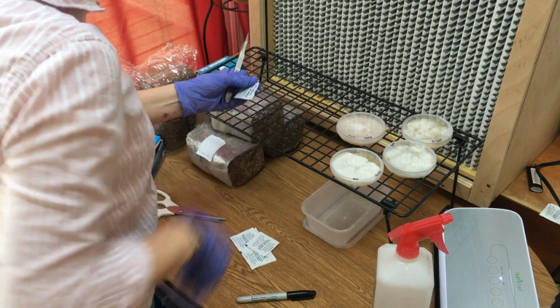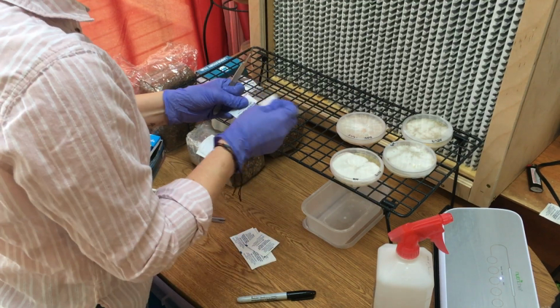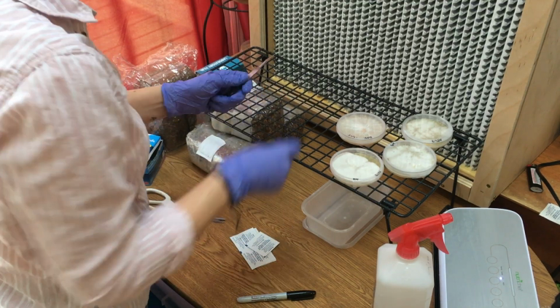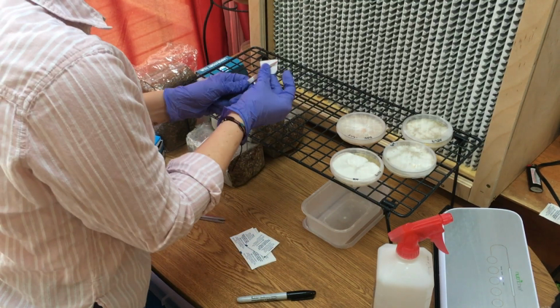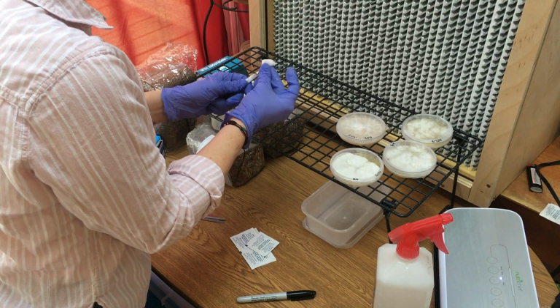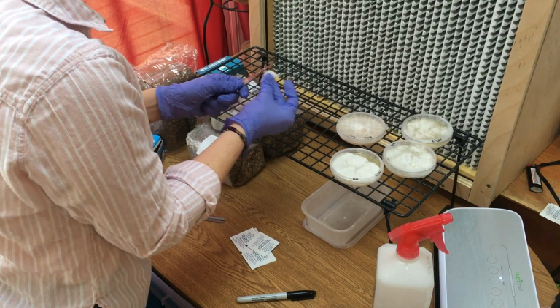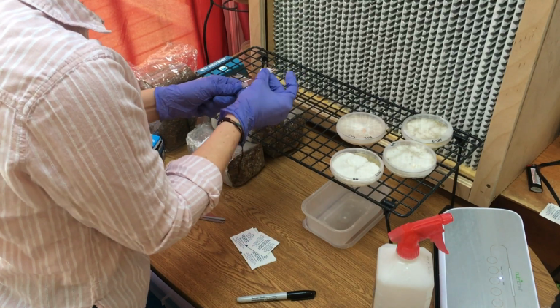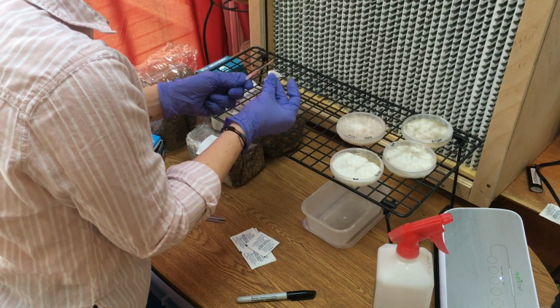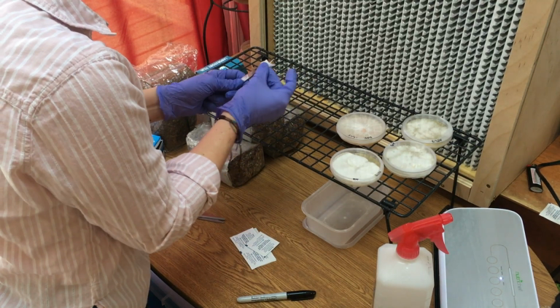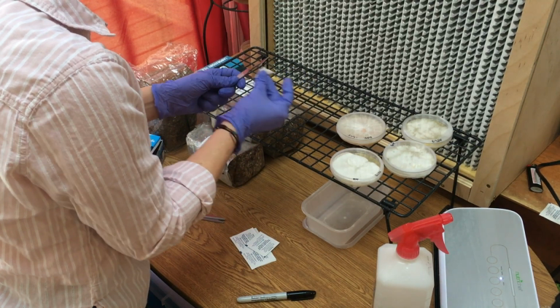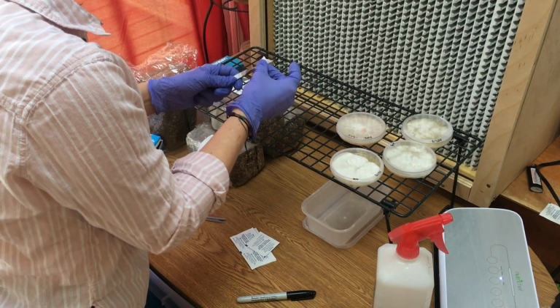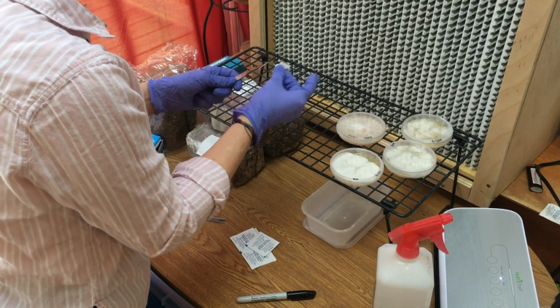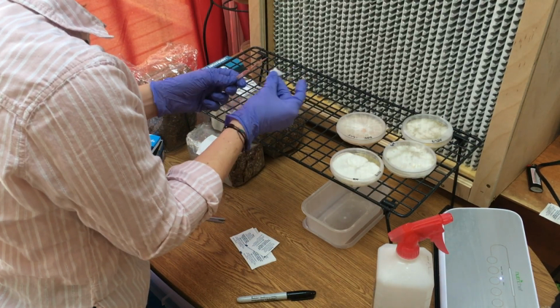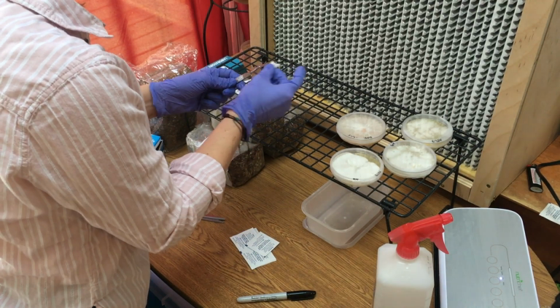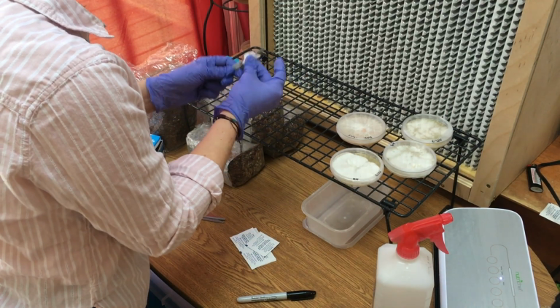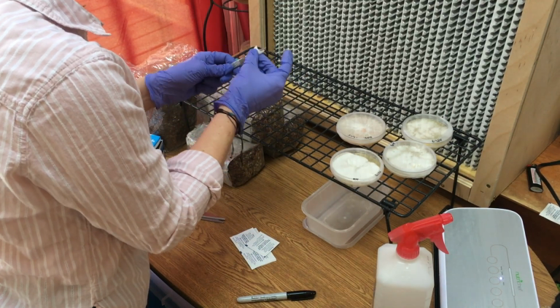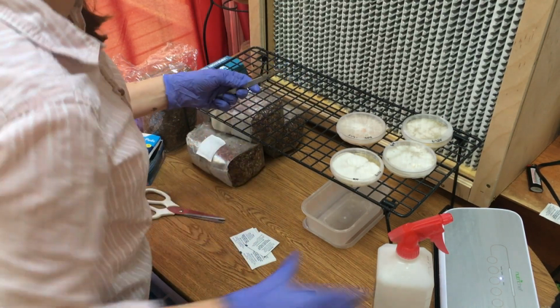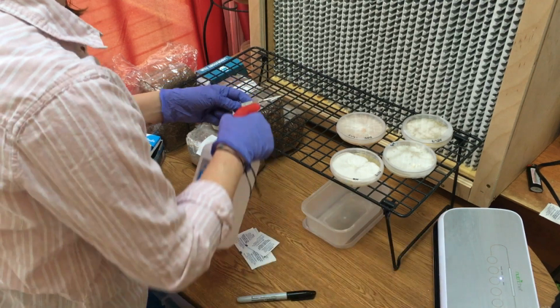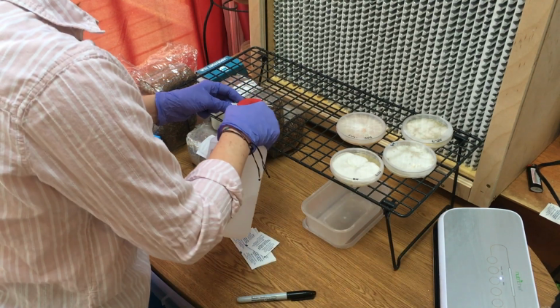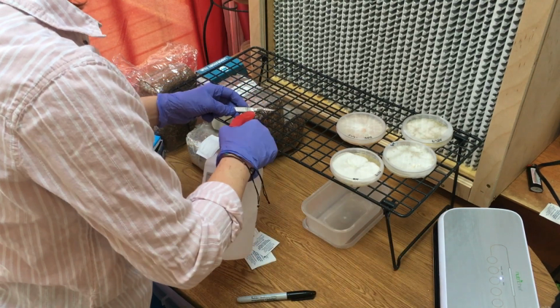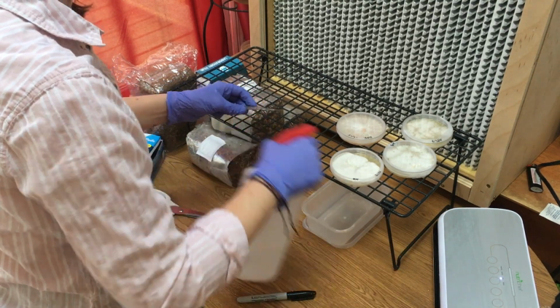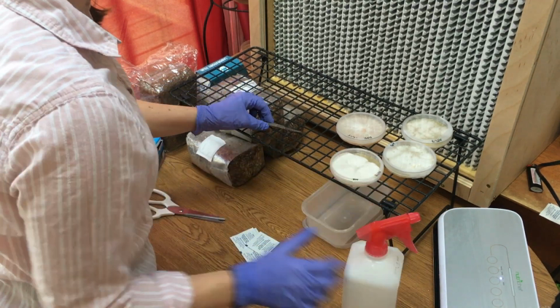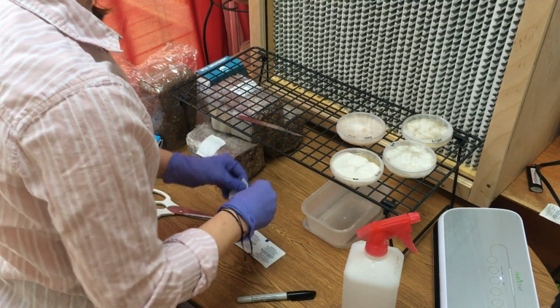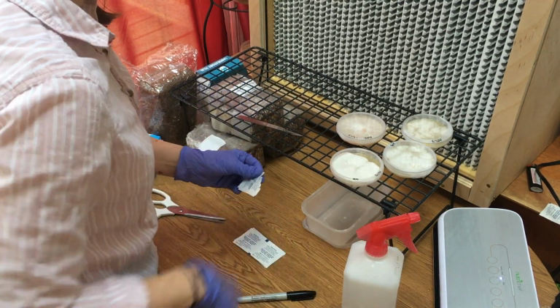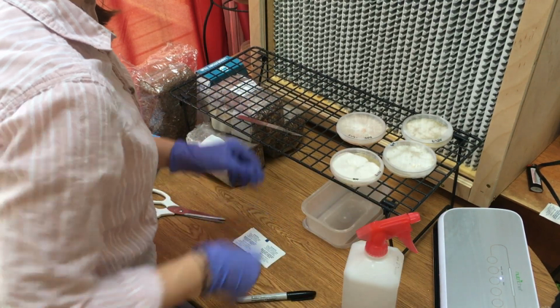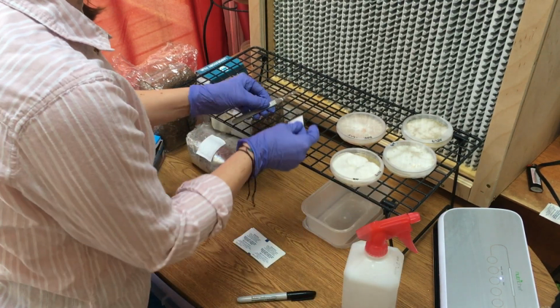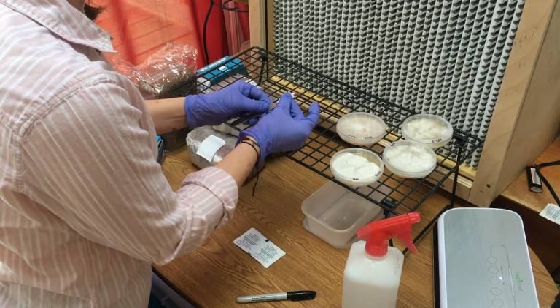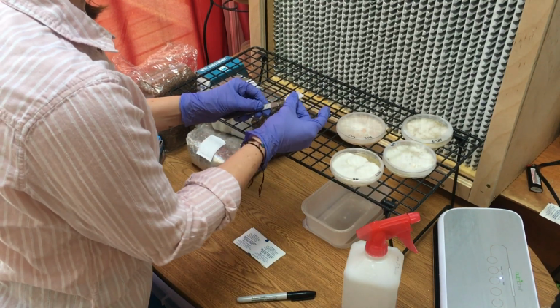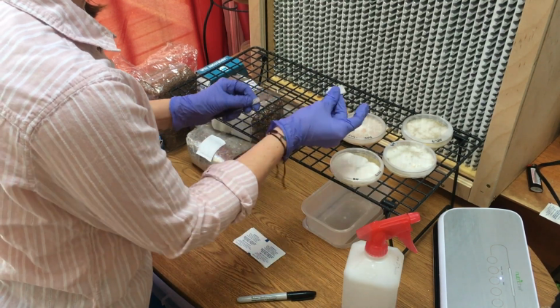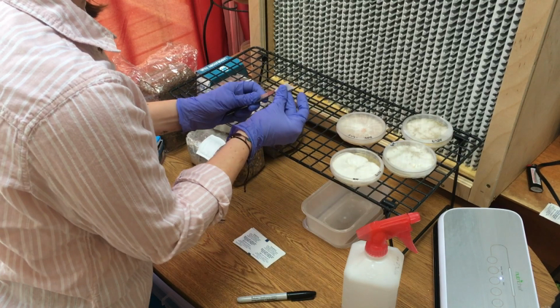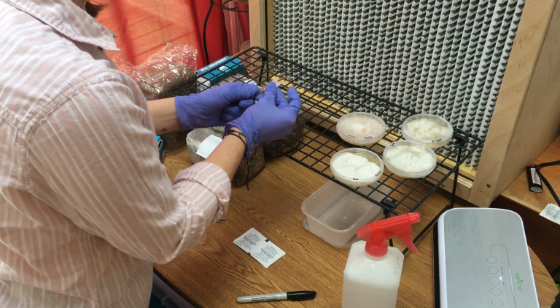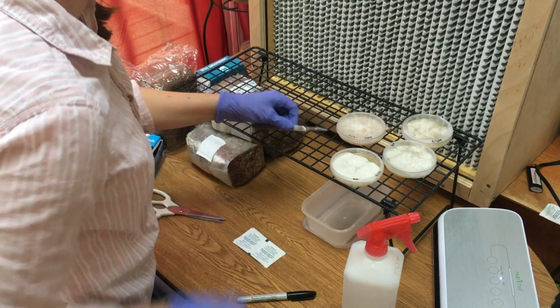Hi, Ashley here, and today I'm going to show you how to inoculate agar to a spawn bag. First, I recommend being in front of a laminar flow hood or in a sterile environment. Then, sanitize everything before you start.